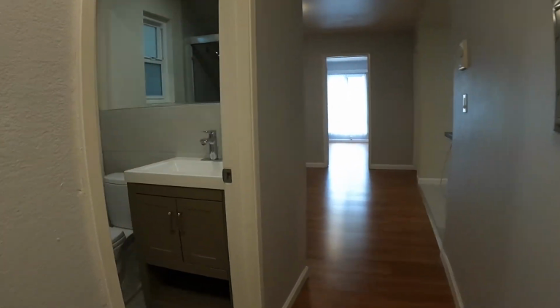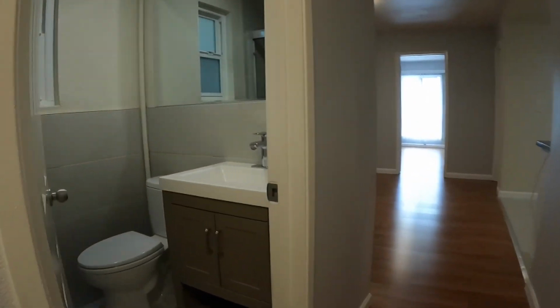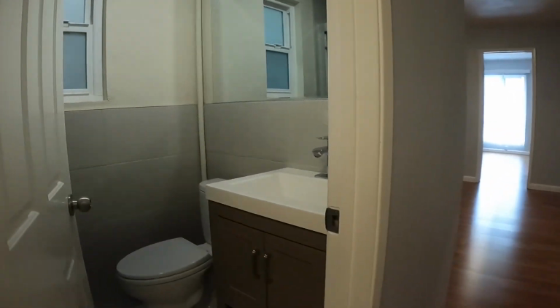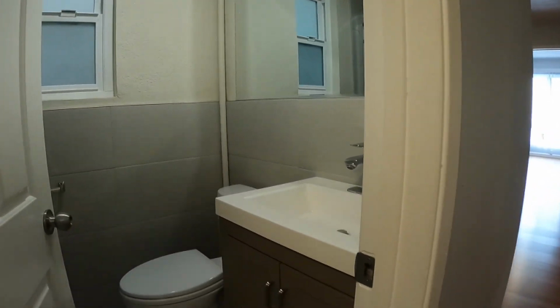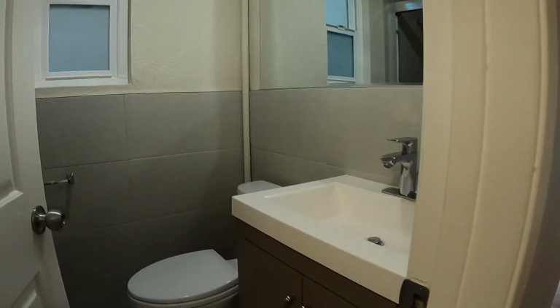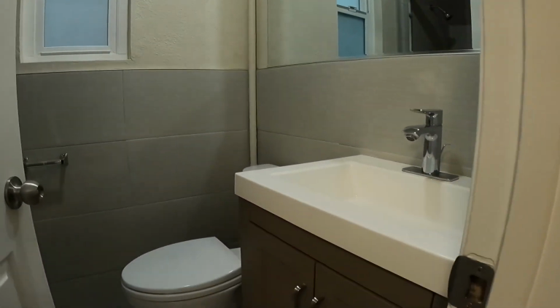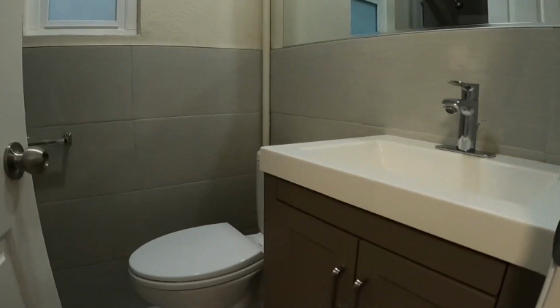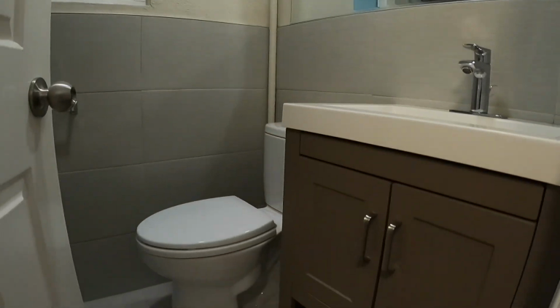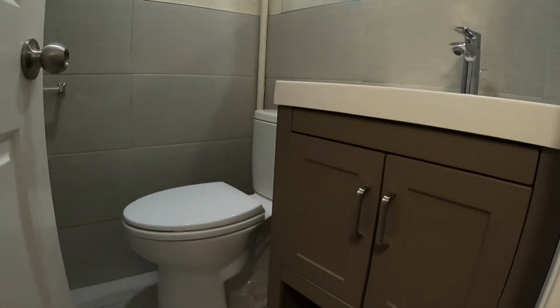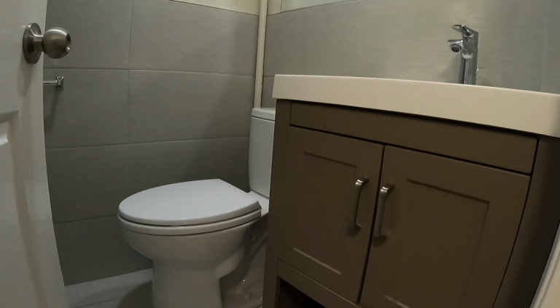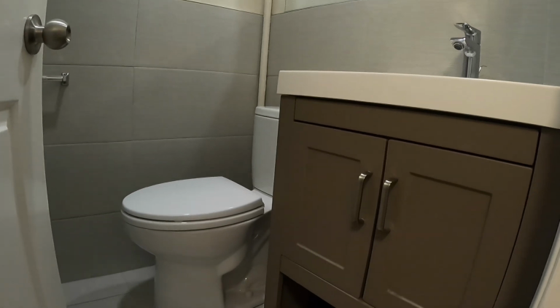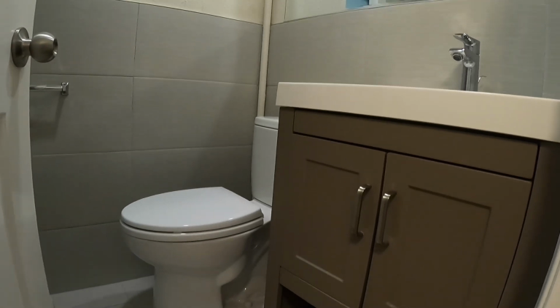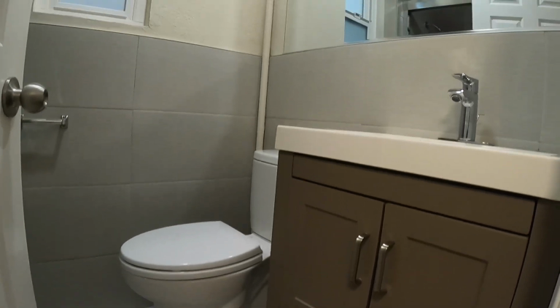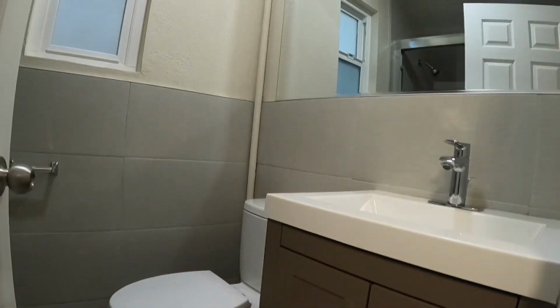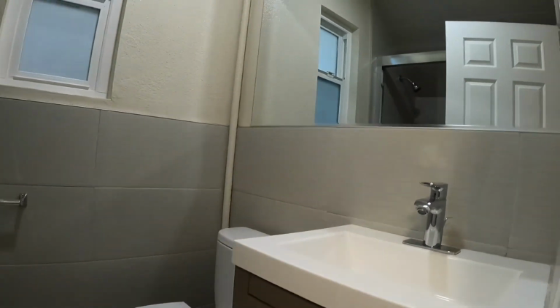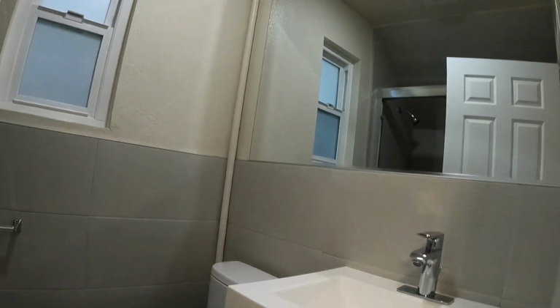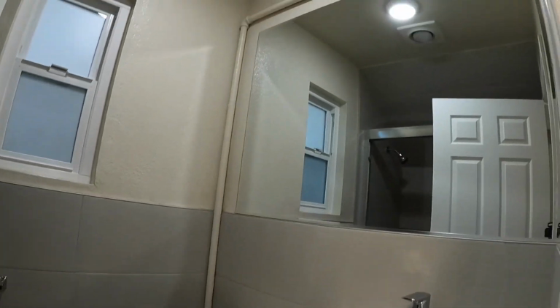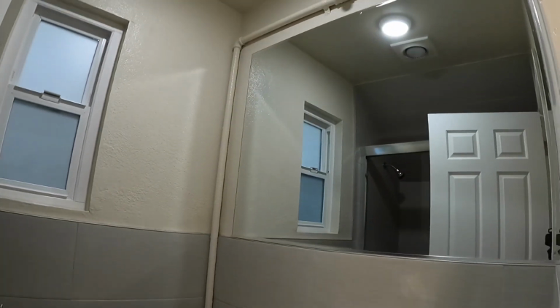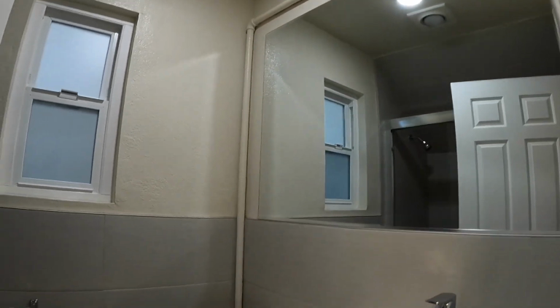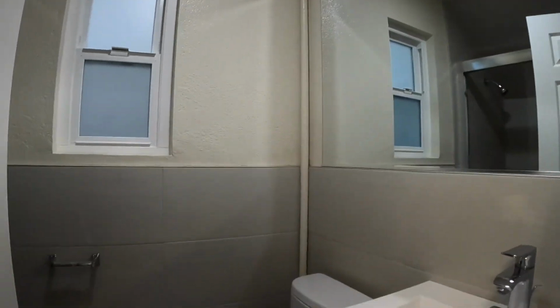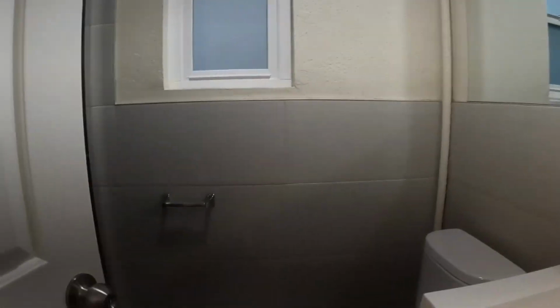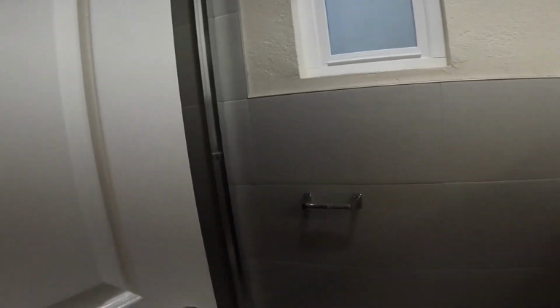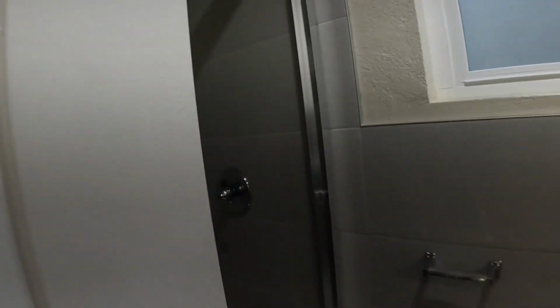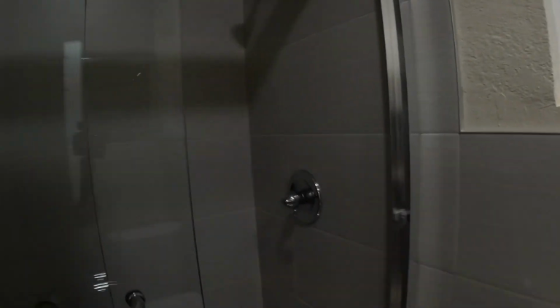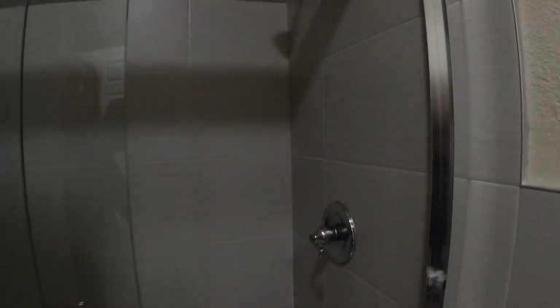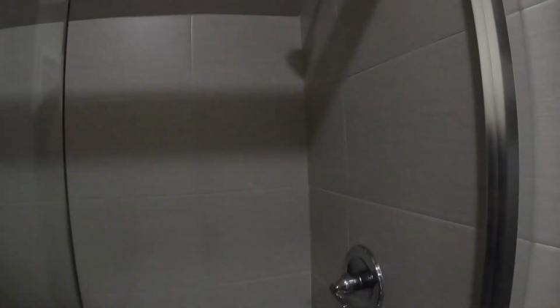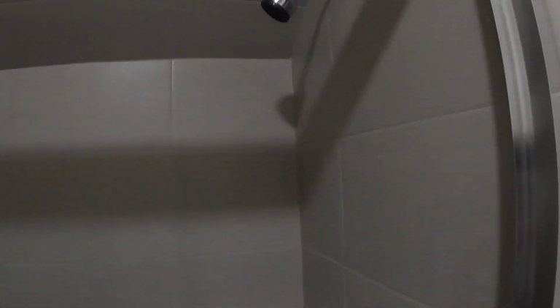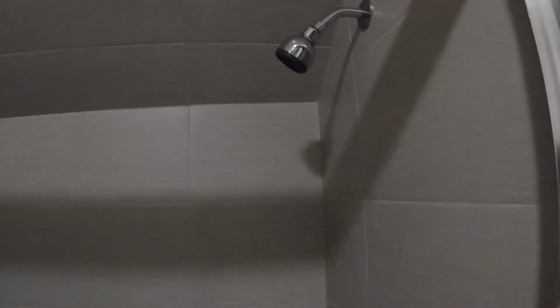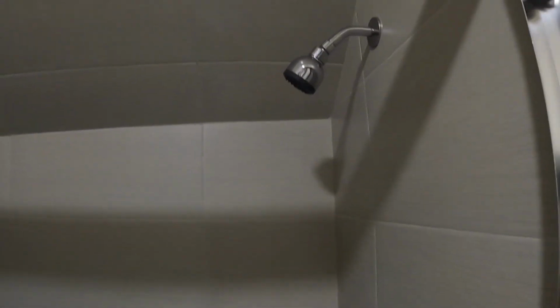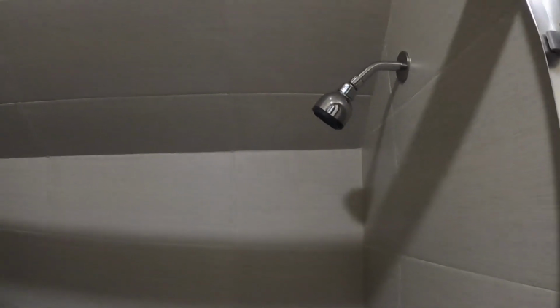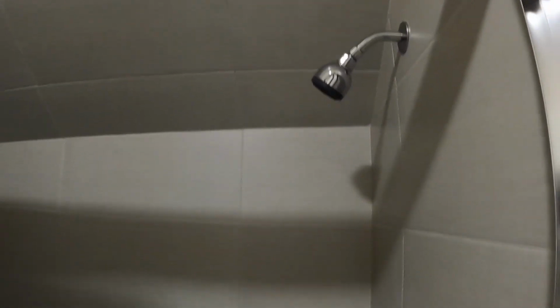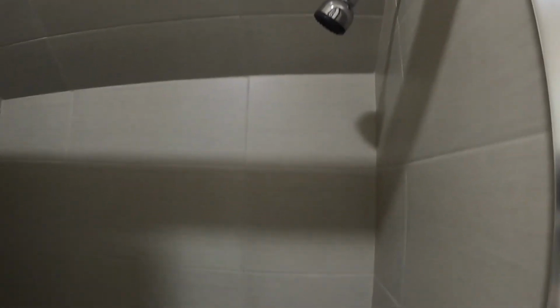Here we are in the unit. You have a full bathroom that's been recently renovated. Nice big mirror. You have a bathtub and shower combination with glass enclosure.